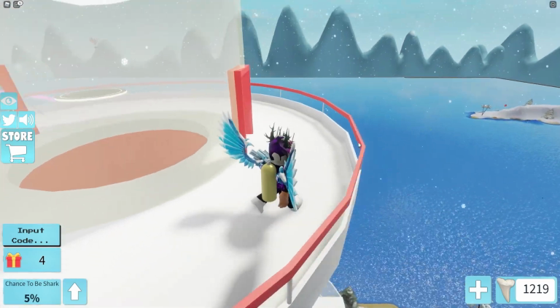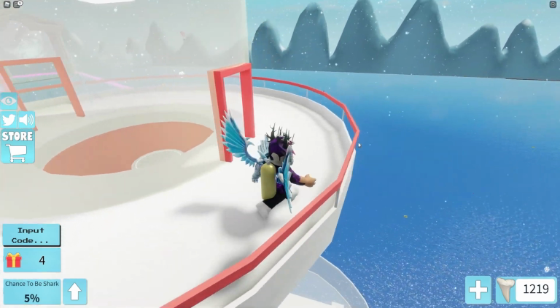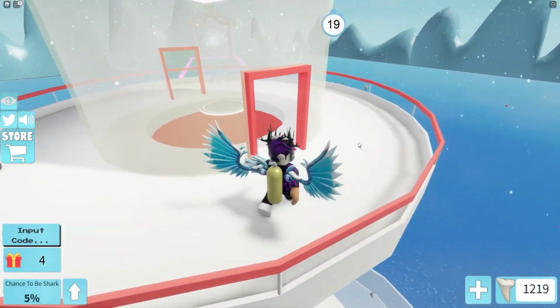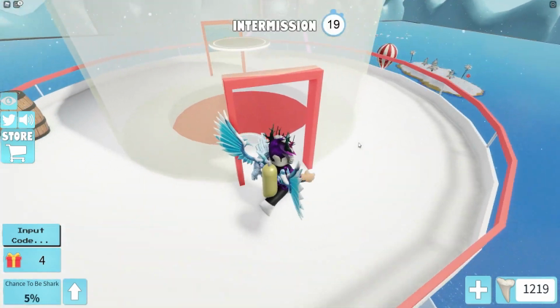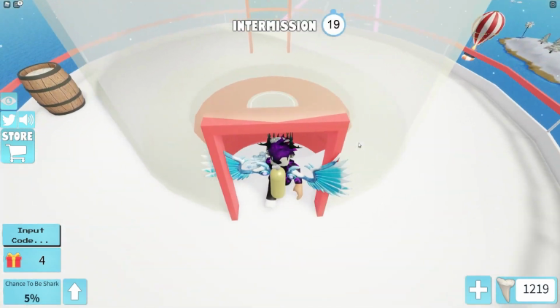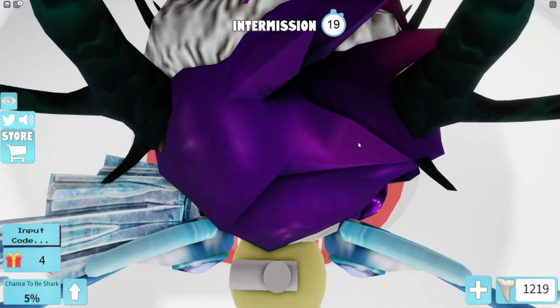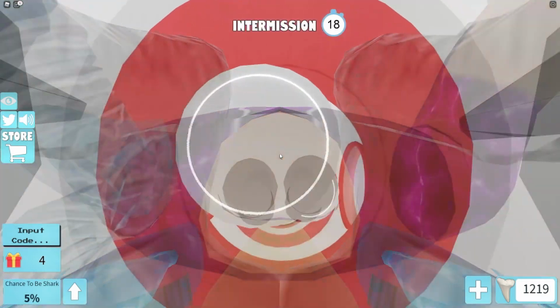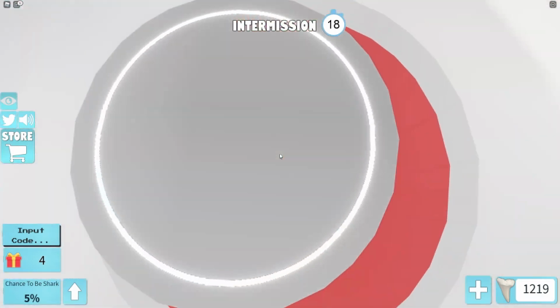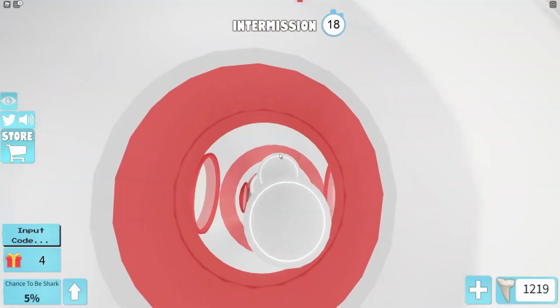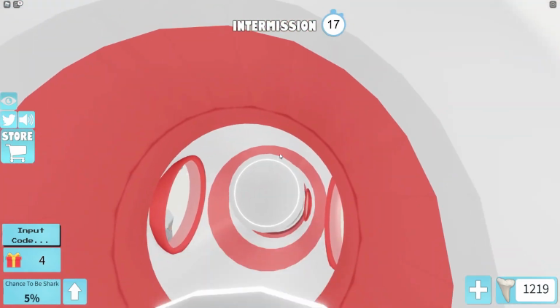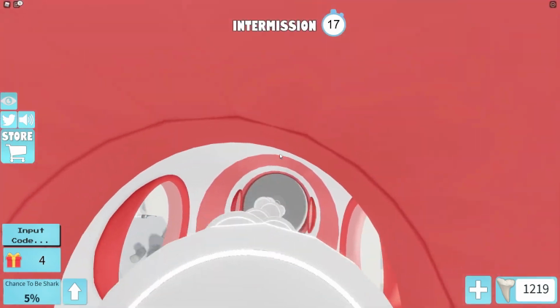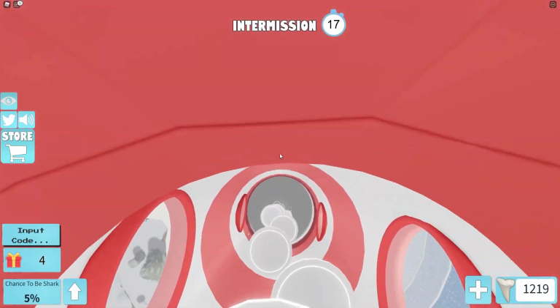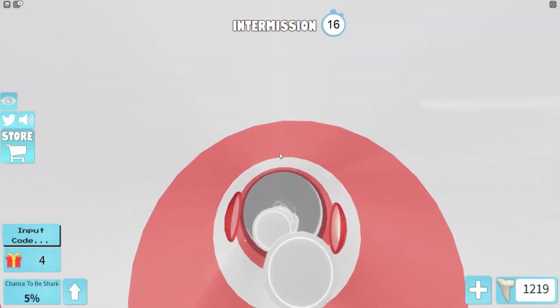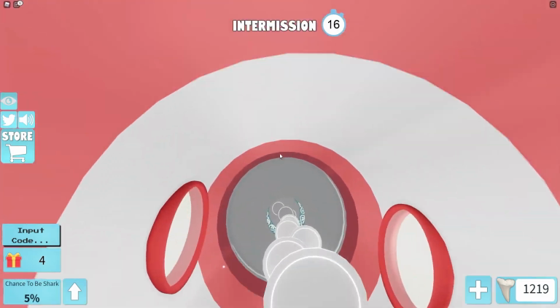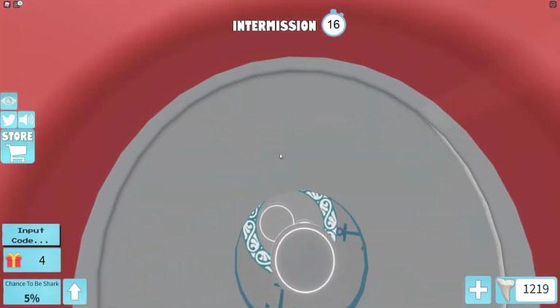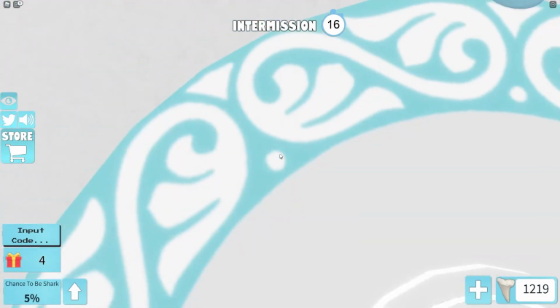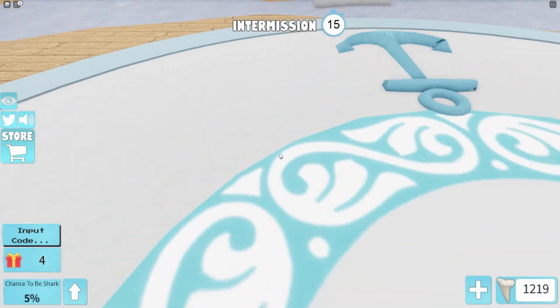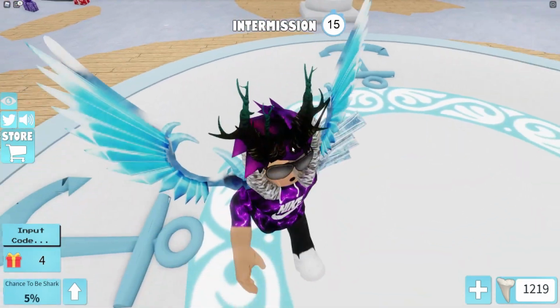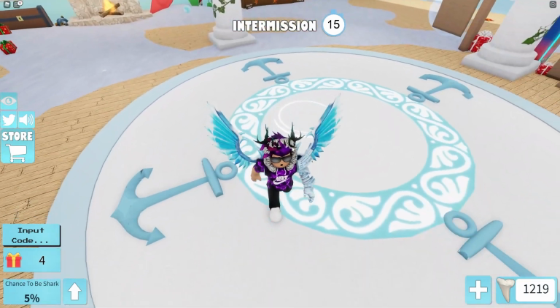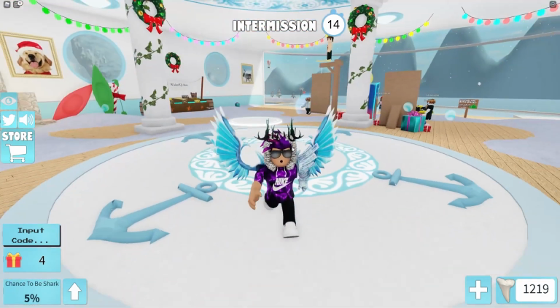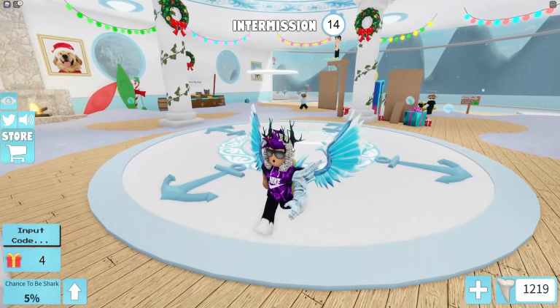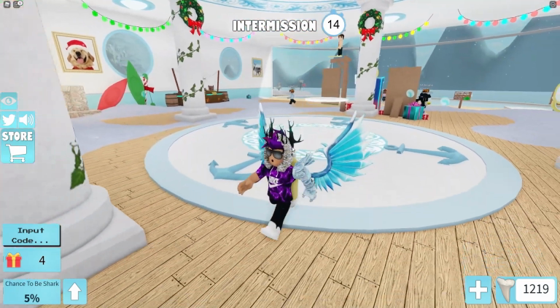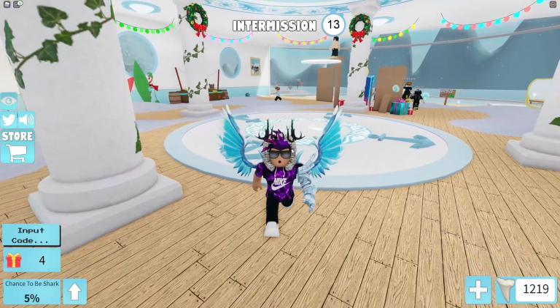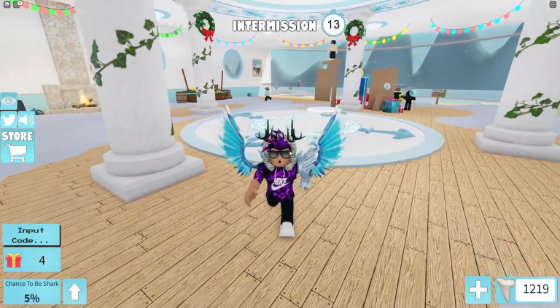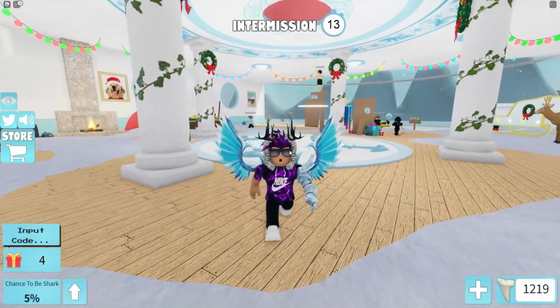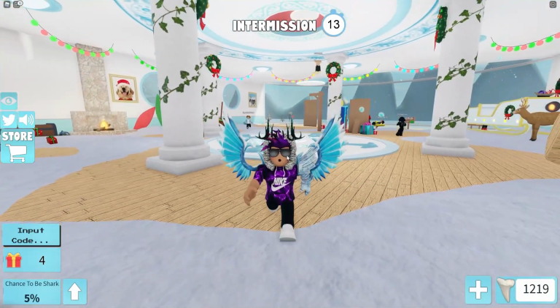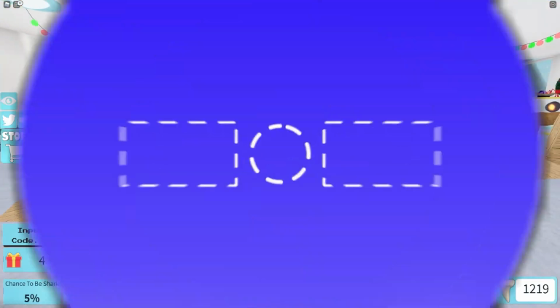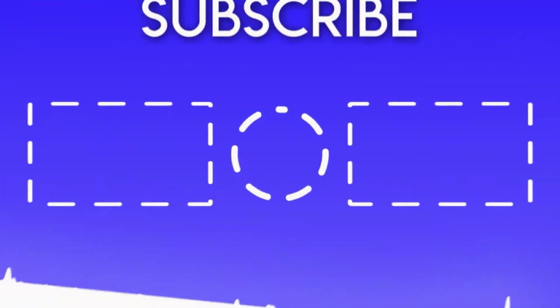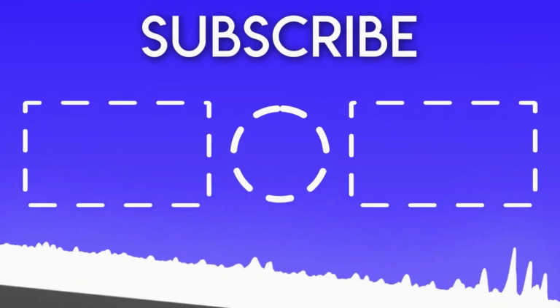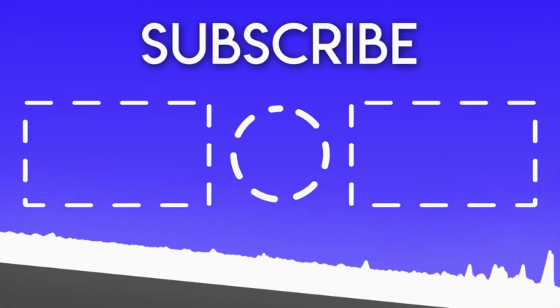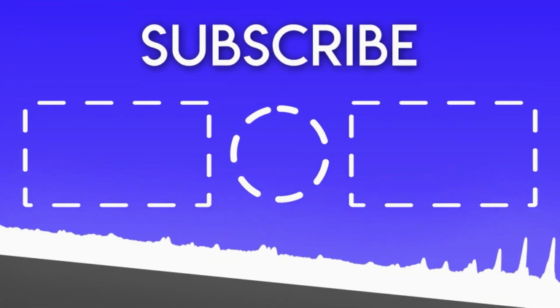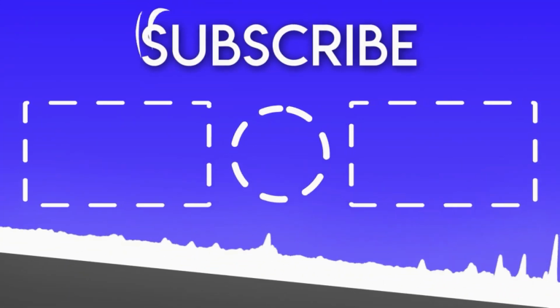I think that's going to be it for this video. I hope you all enjoyed — if you did, make sure to like and subscribe to show some support. Peace!